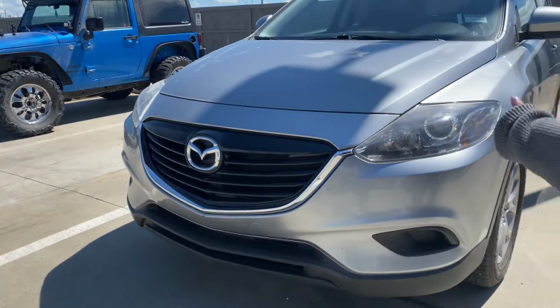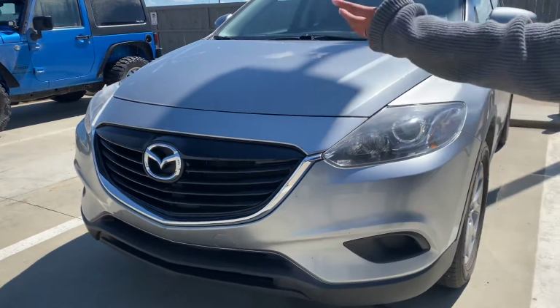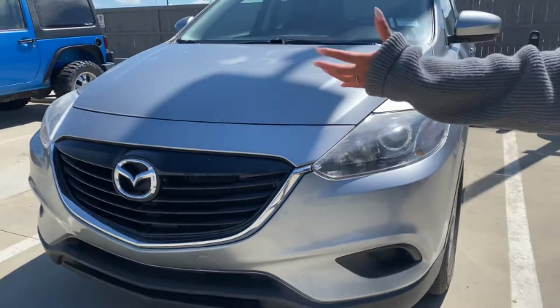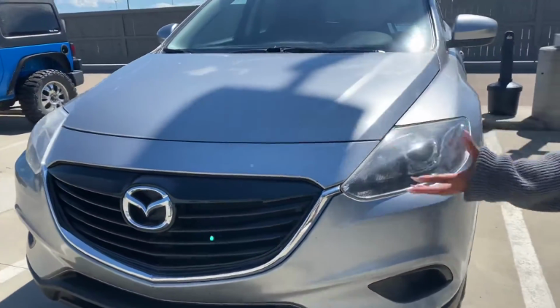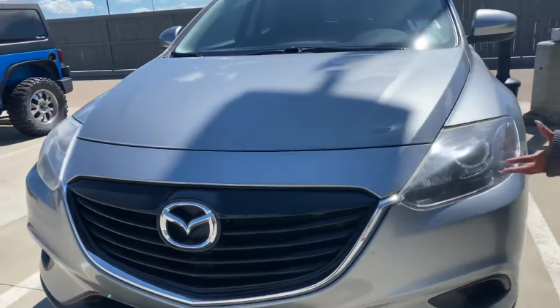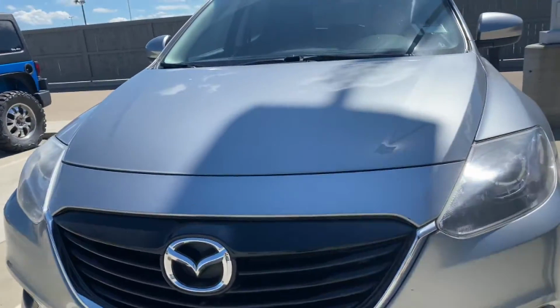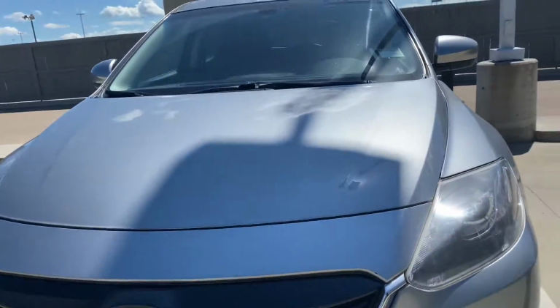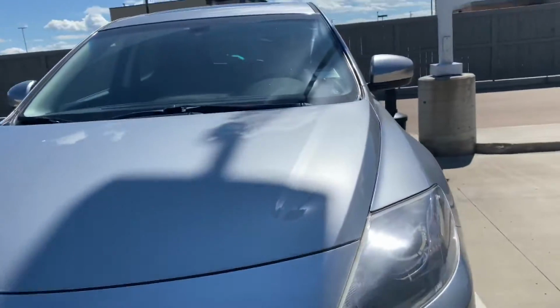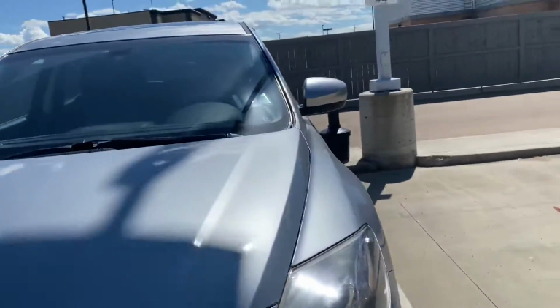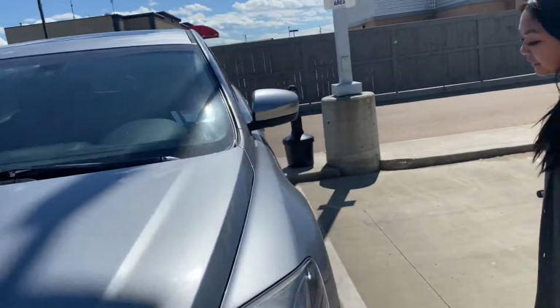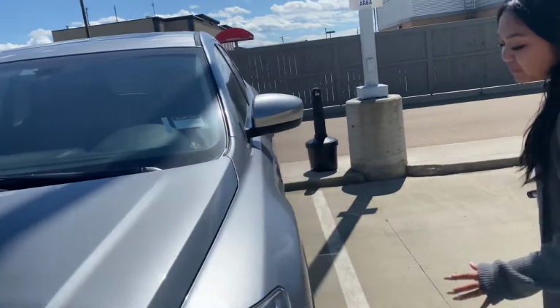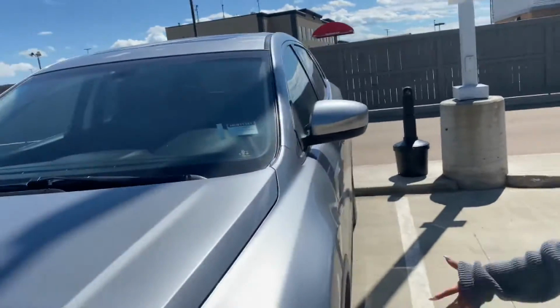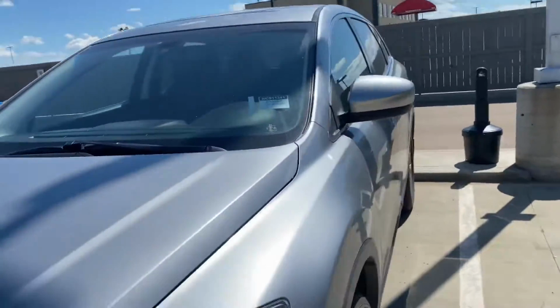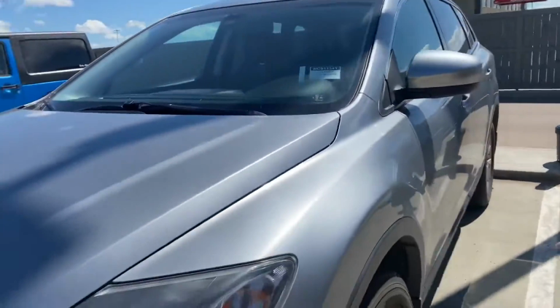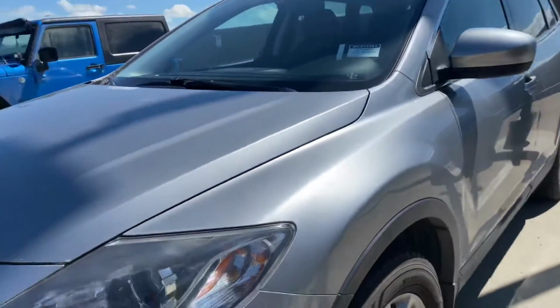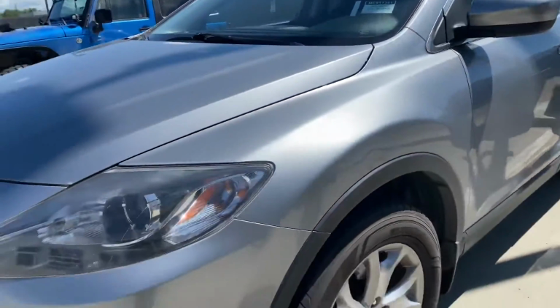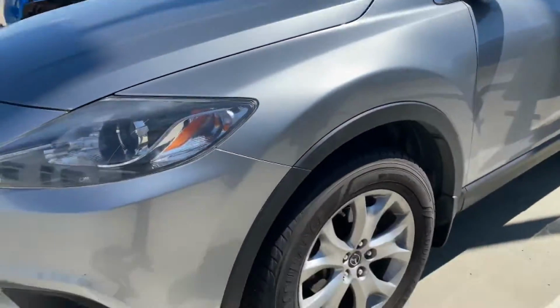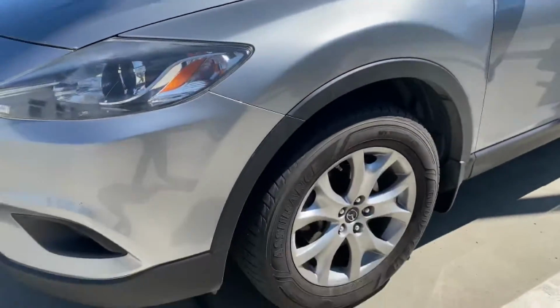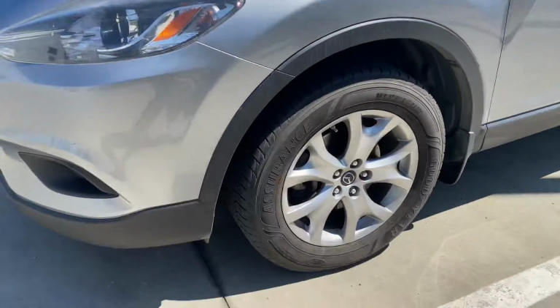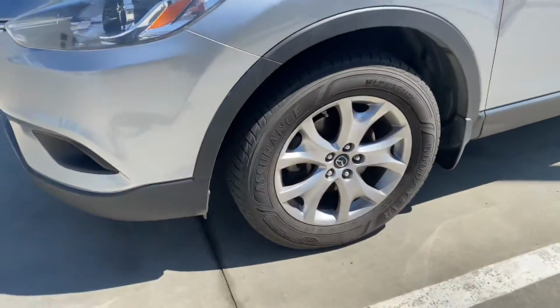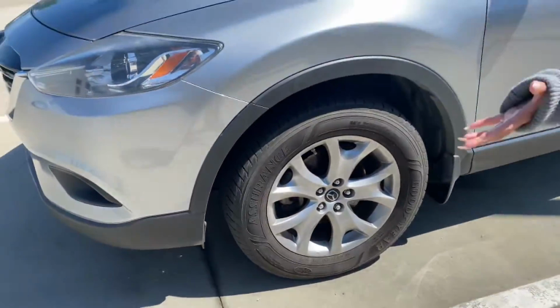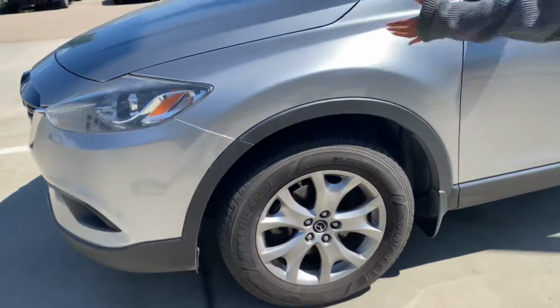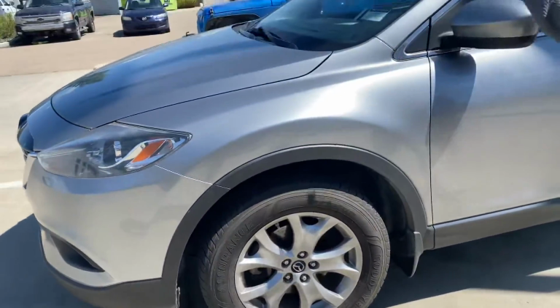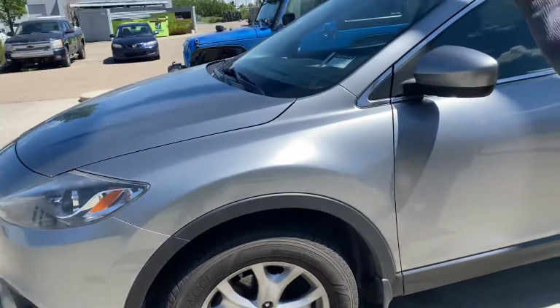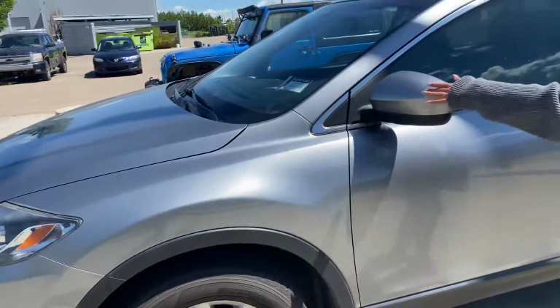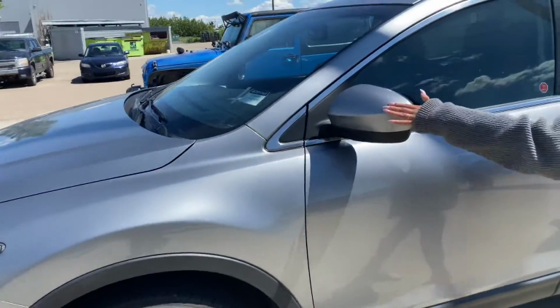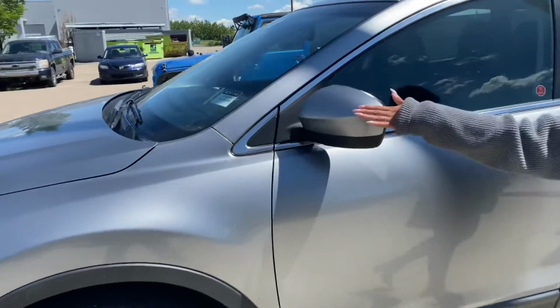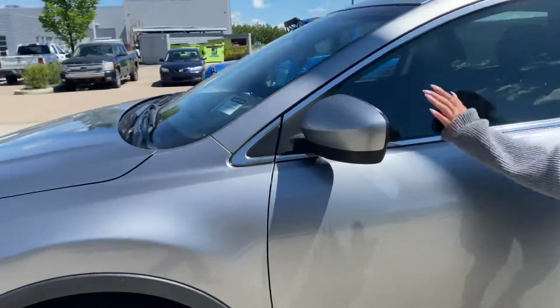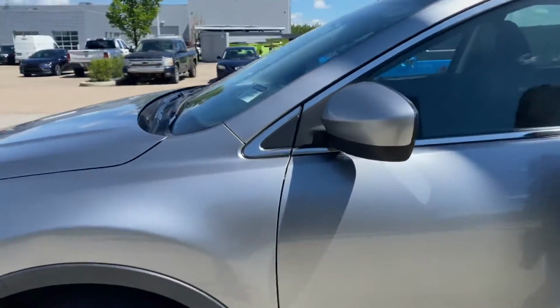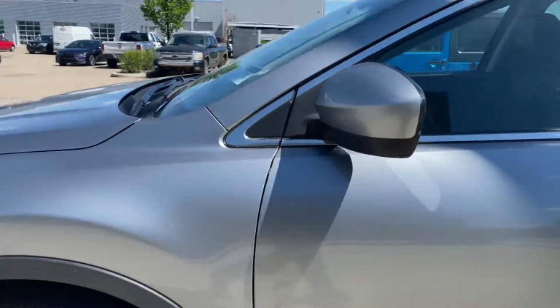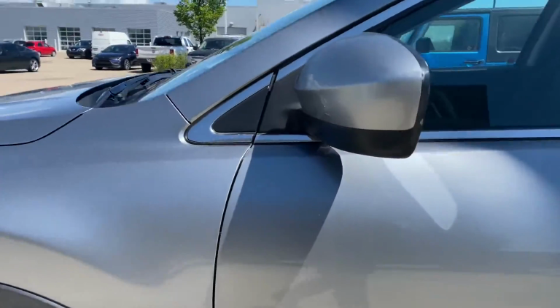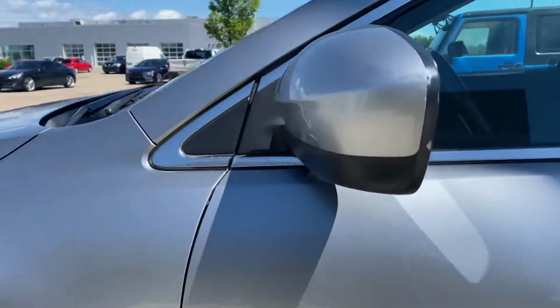It's in a beautiful silver color, very nice looking grille, very big alloy rims and wheels. Blind spot monitoring — and let's take a closer look inside.